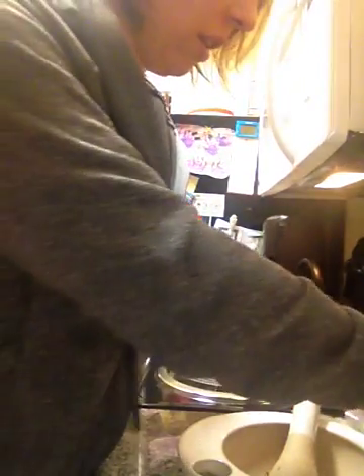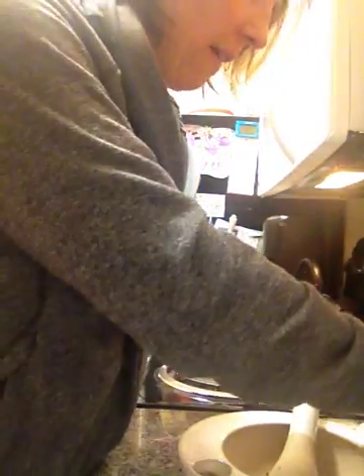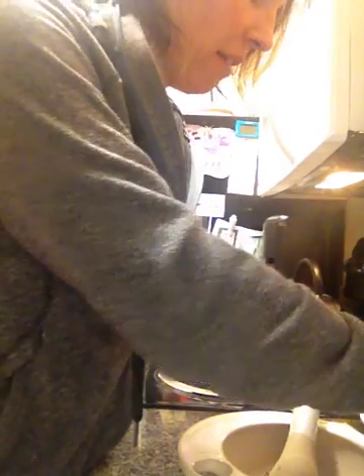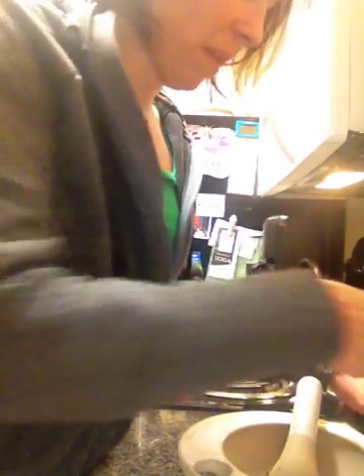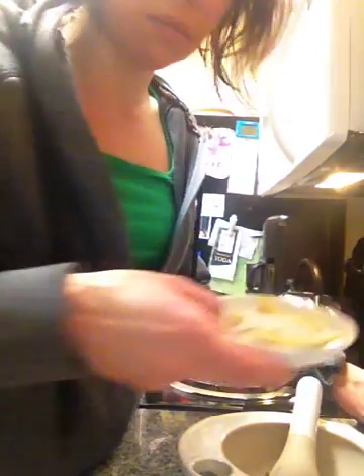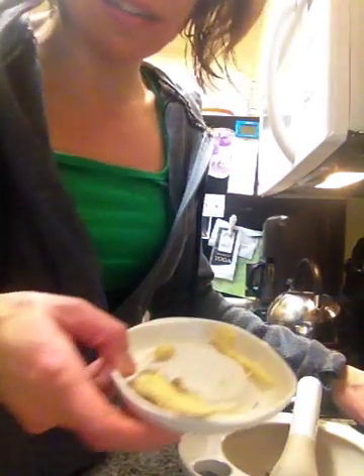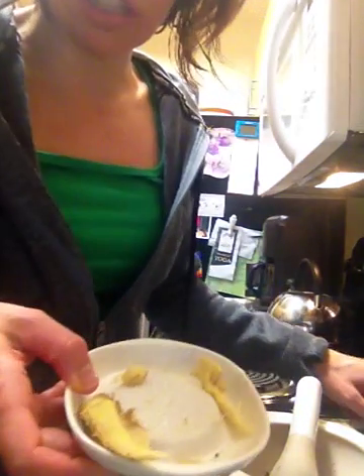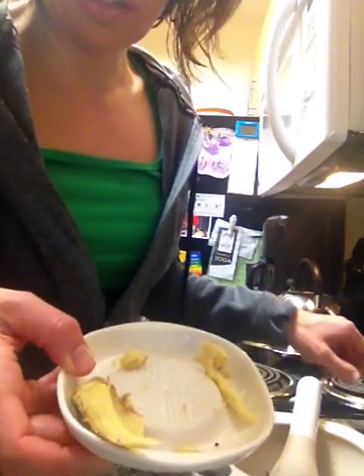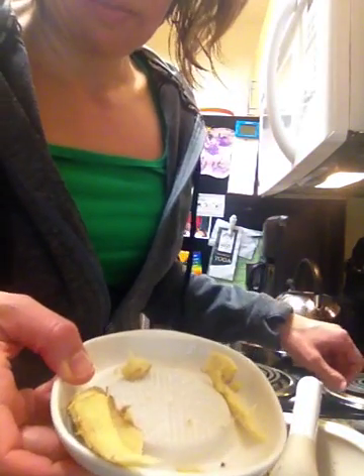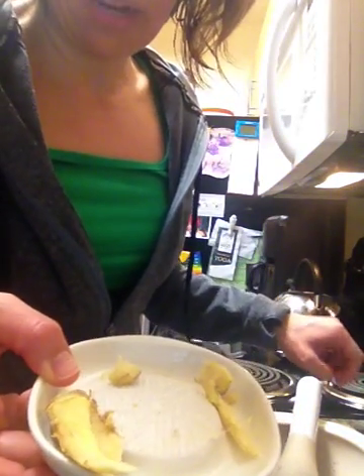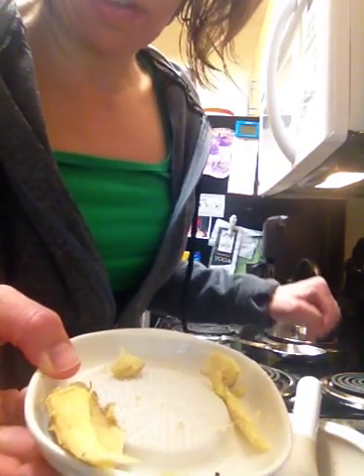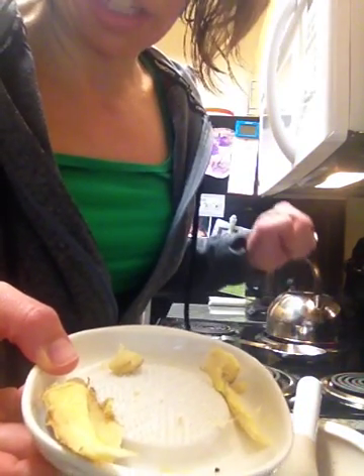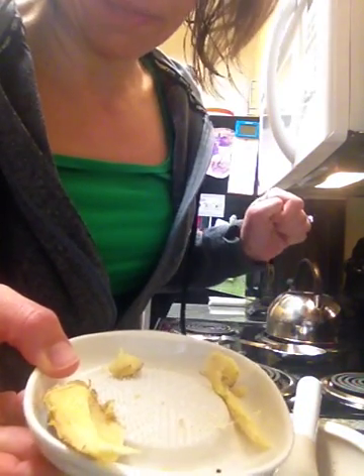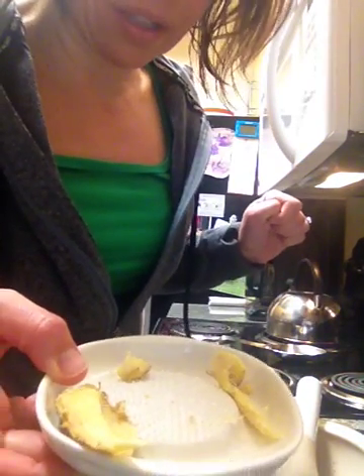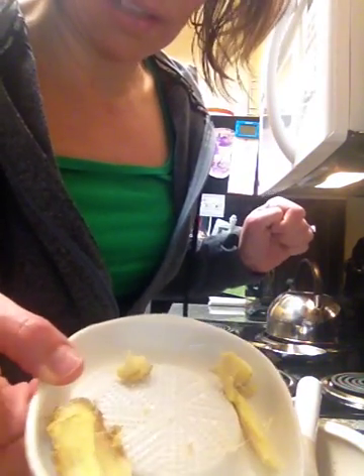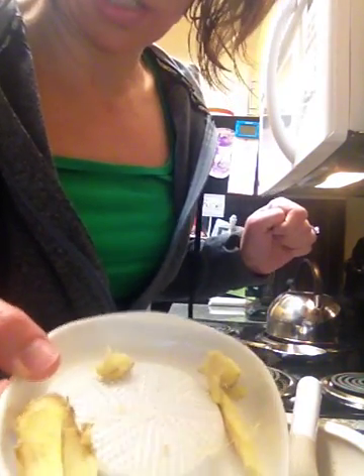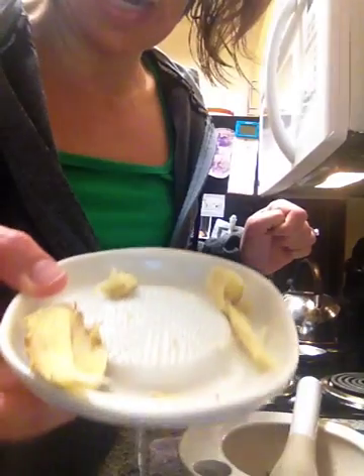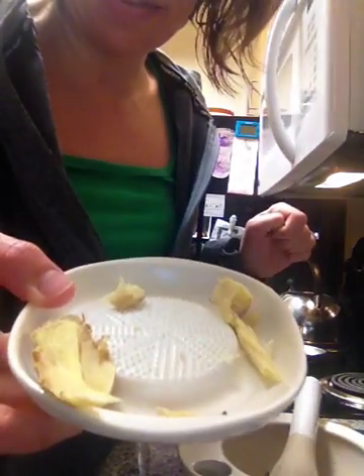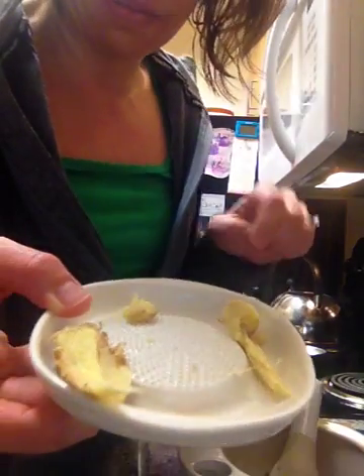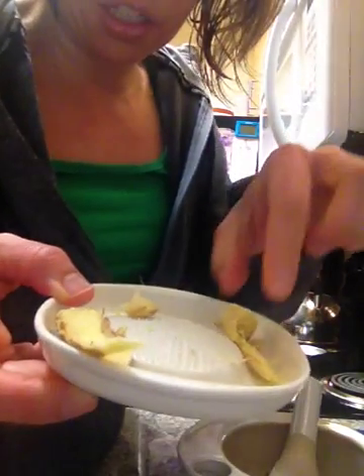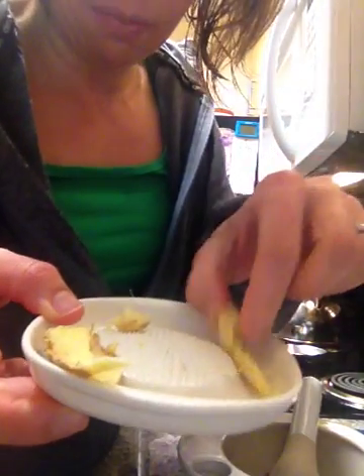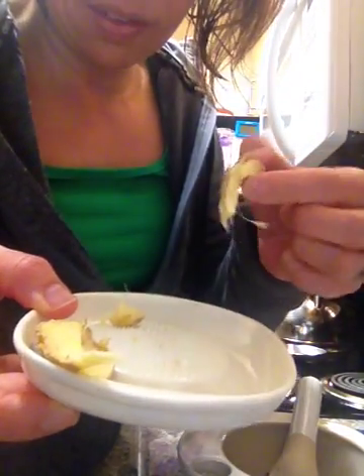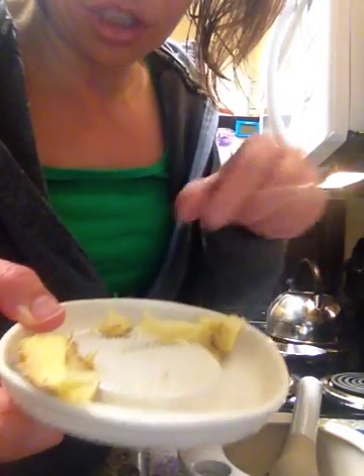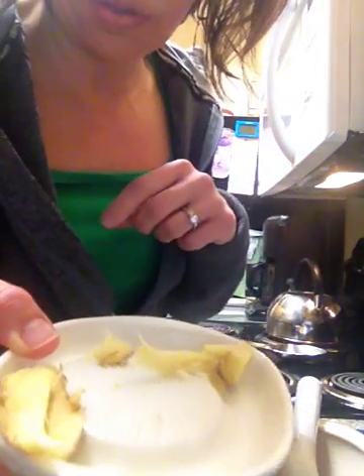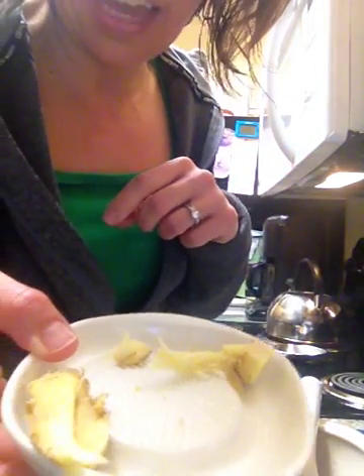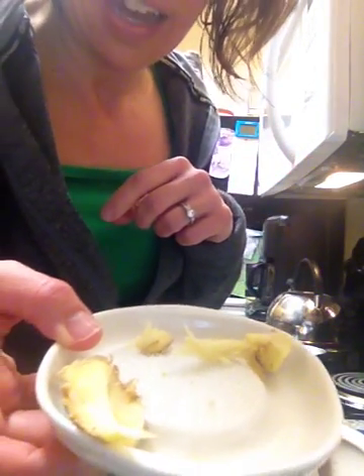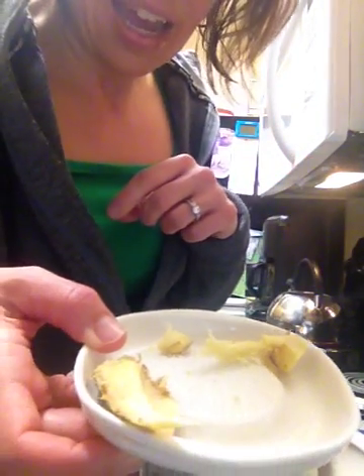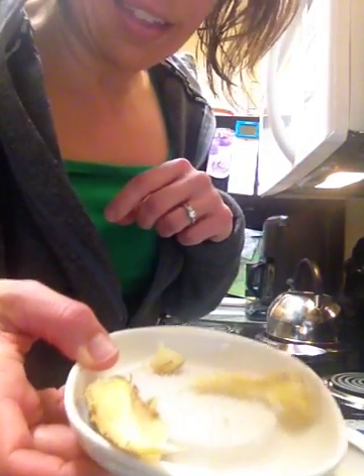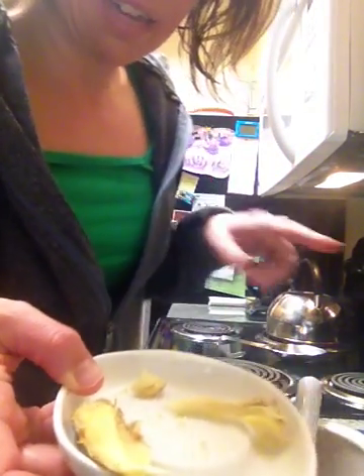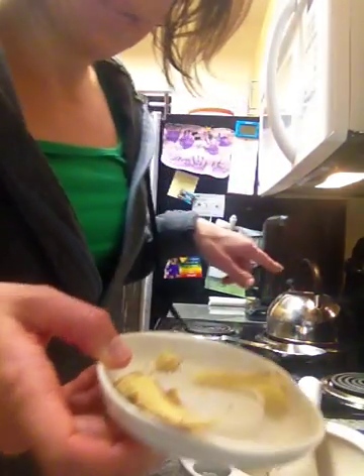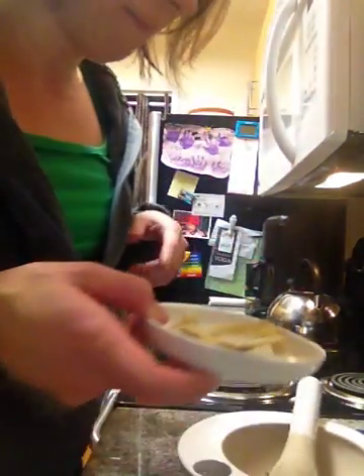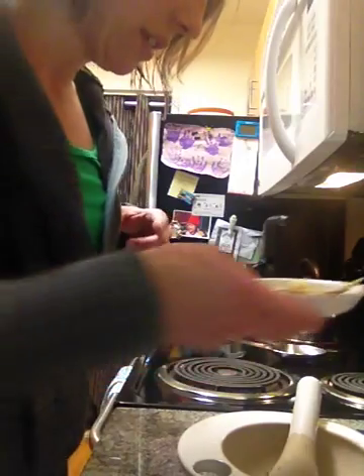I would normally put some shreds of ginger, but I've used all my ginger, so we're going to do without ginger. But anyway, this is what a shredded up piece of ginger root looks like, and that's already in my teapot stirring.